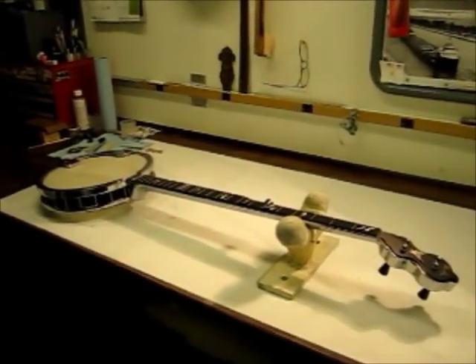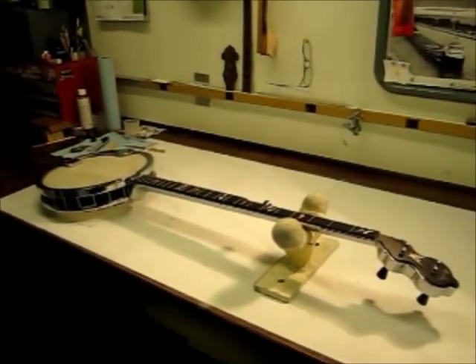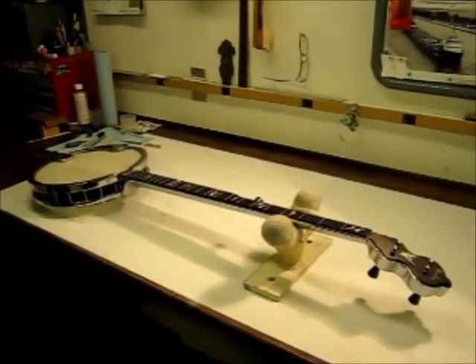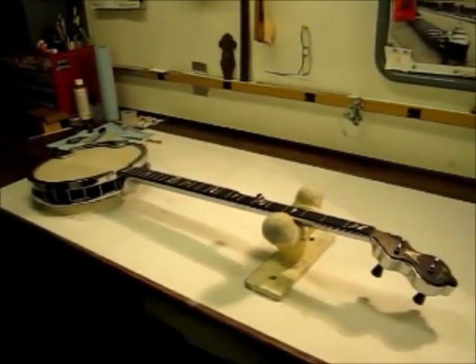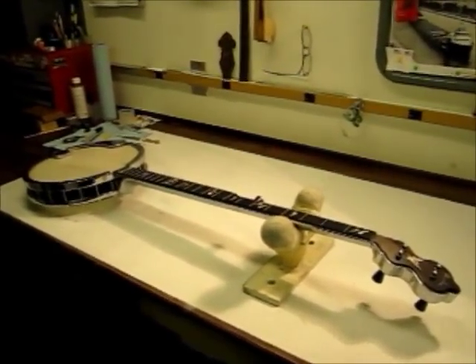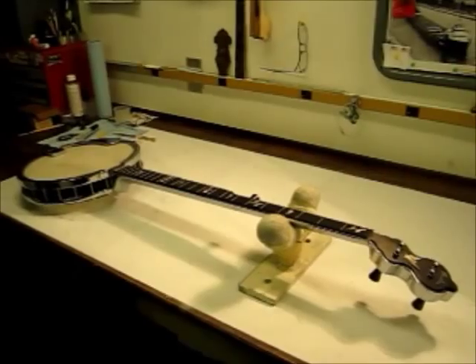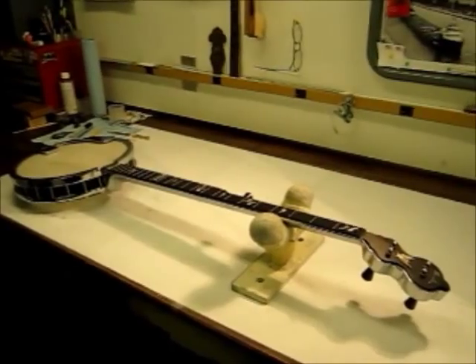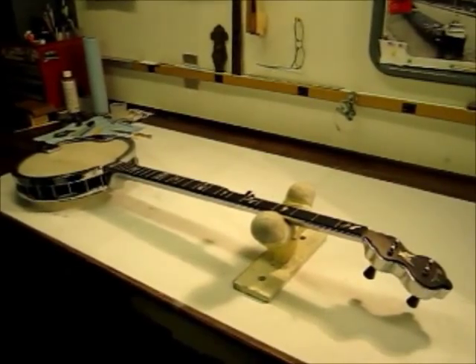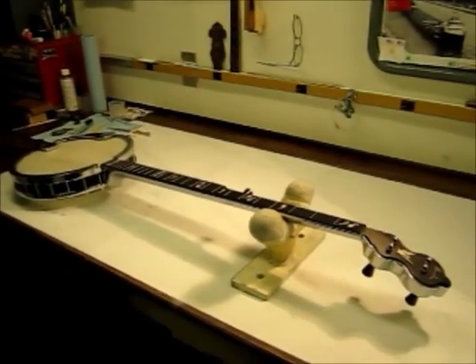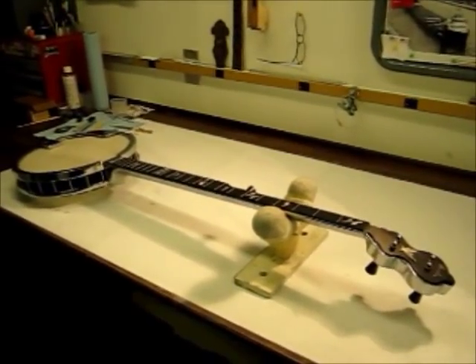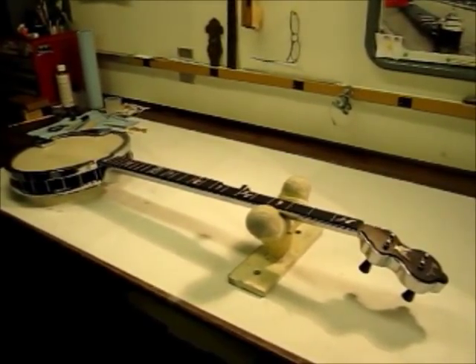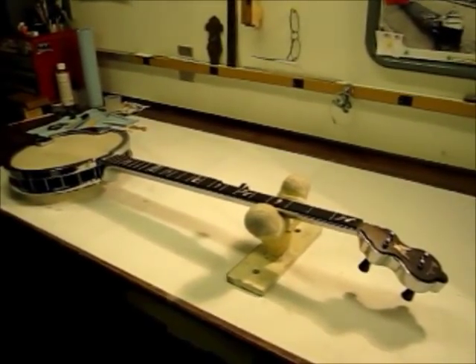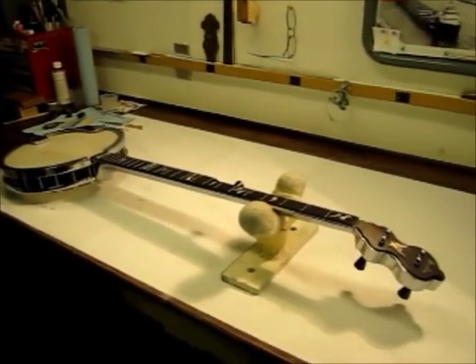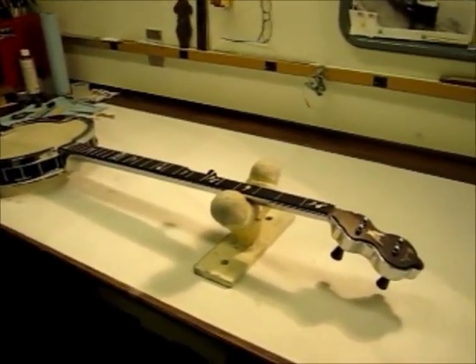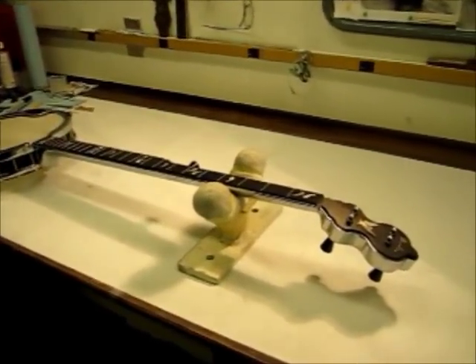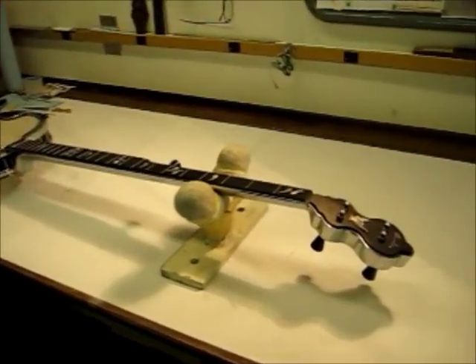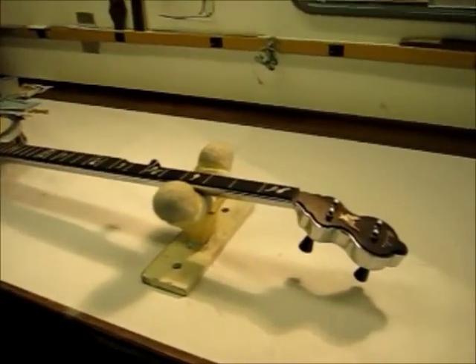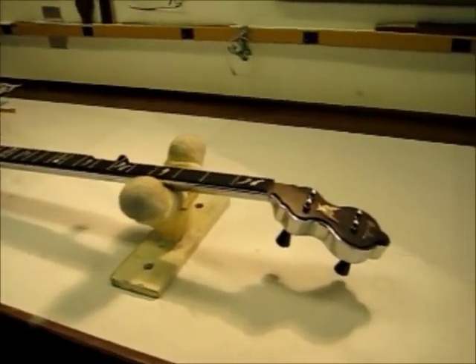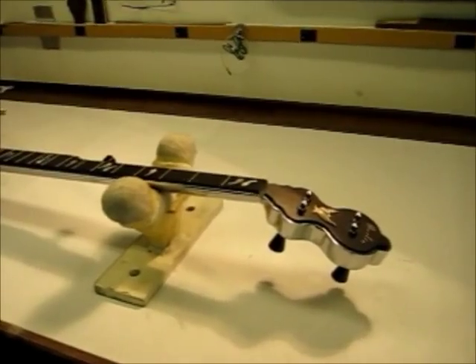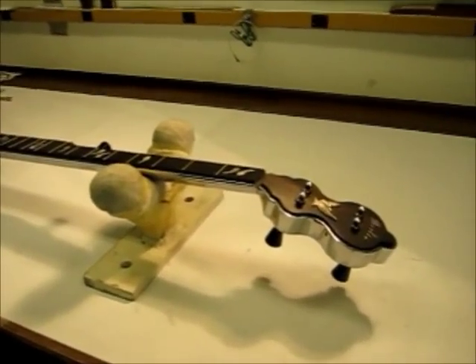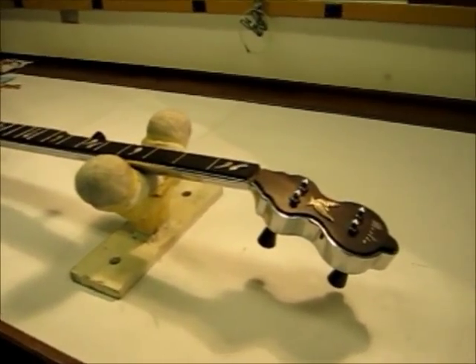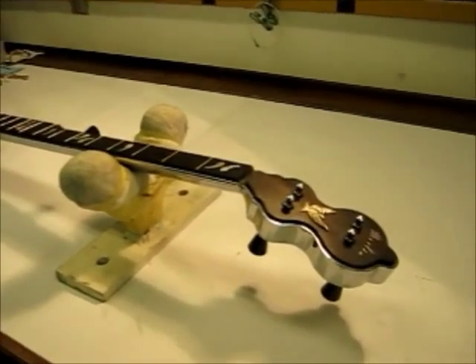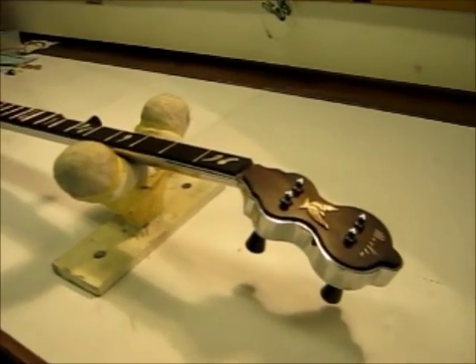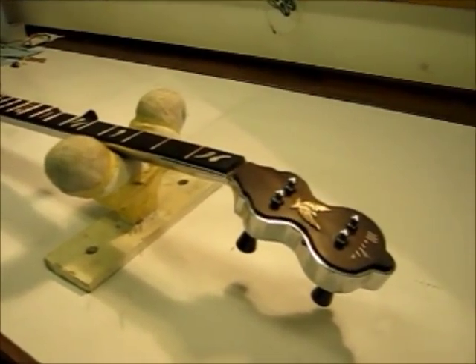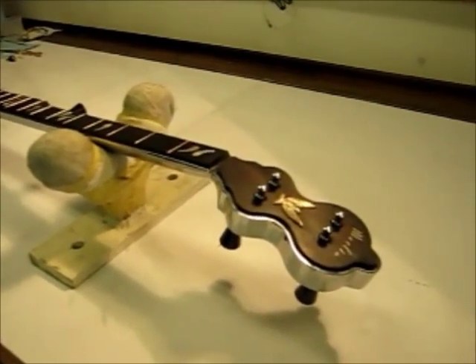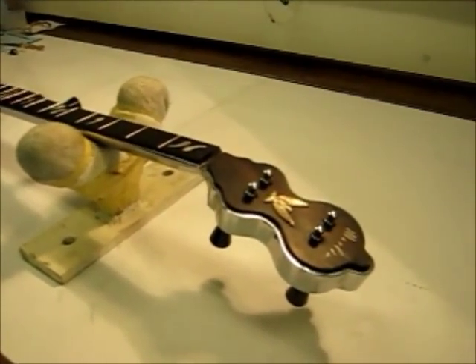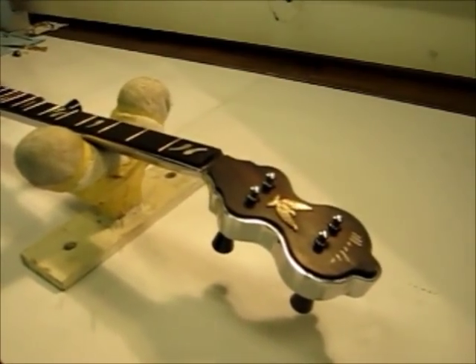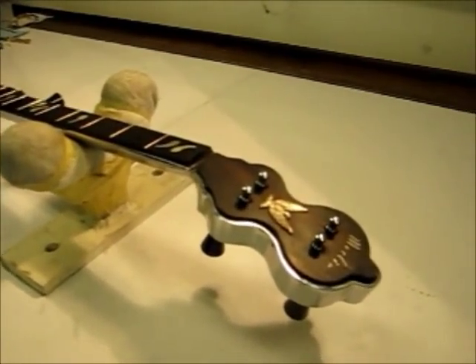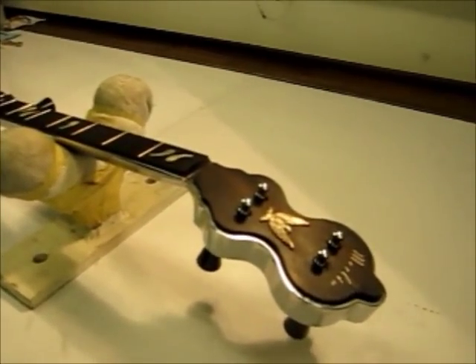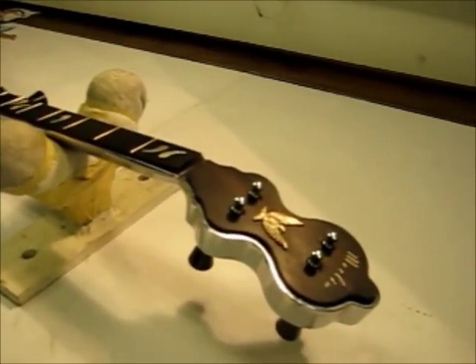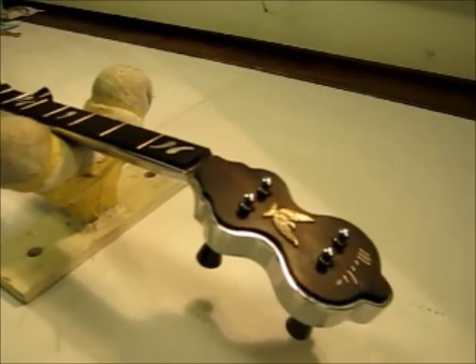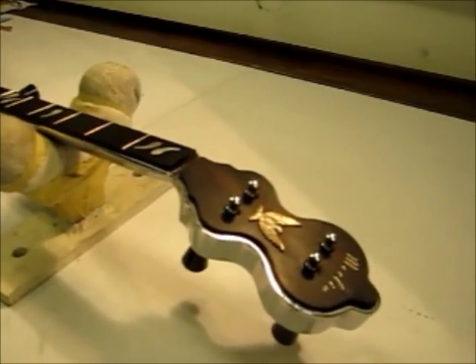This is a Merlin Banjo that I bought recently. It's a five-string long neck banjo, made by the Merlin Manufacturing Company in Chicago, Illinois in the 60s, from what I can tell or what I can find out.